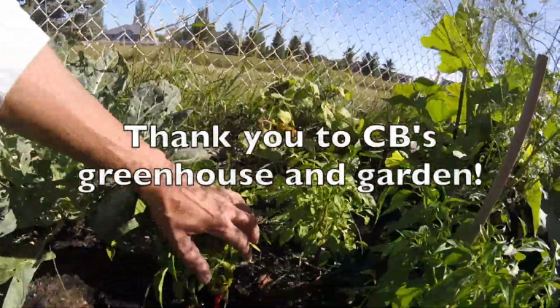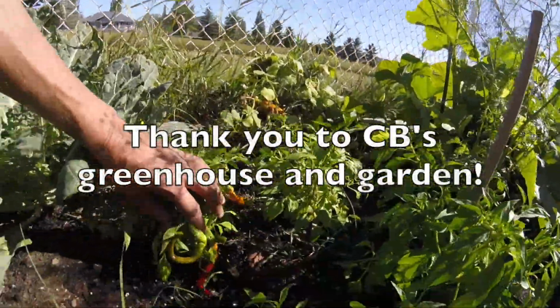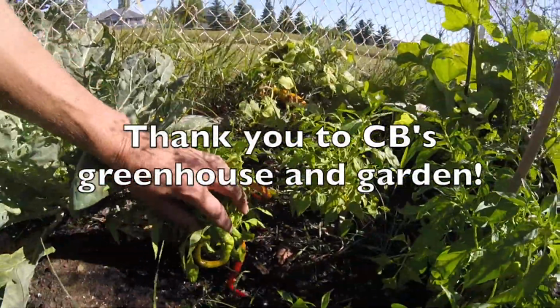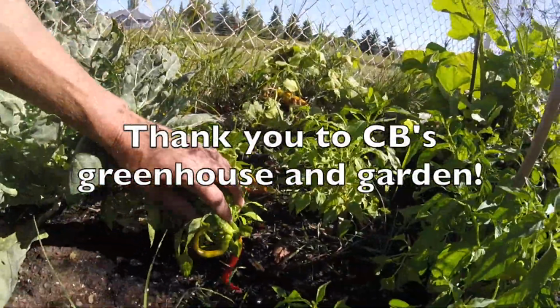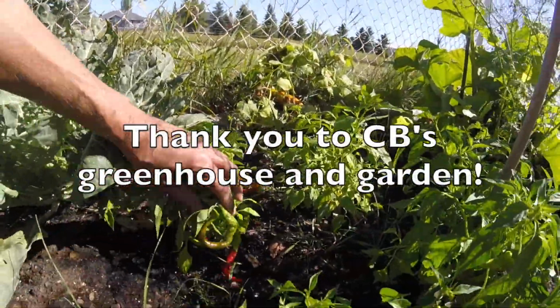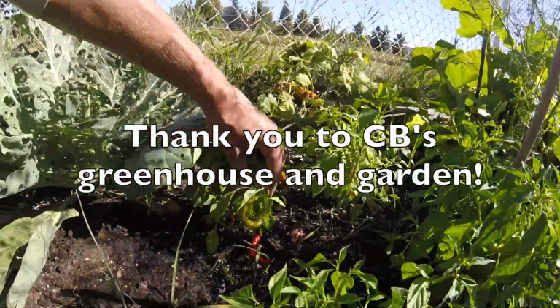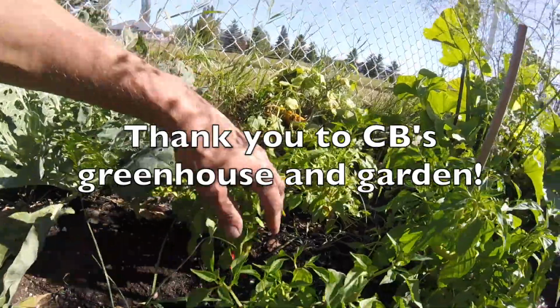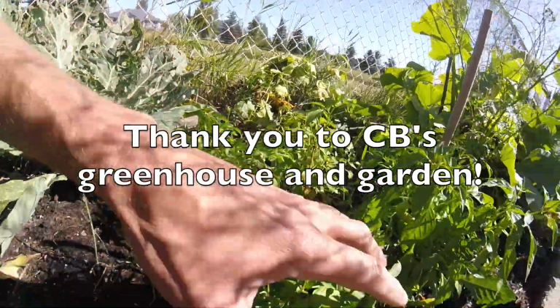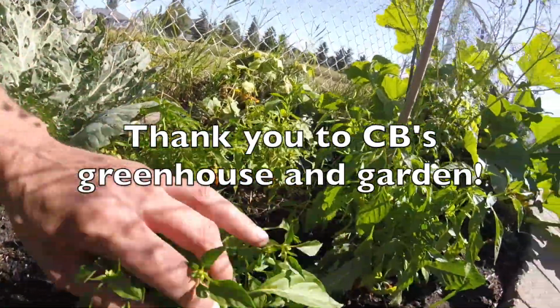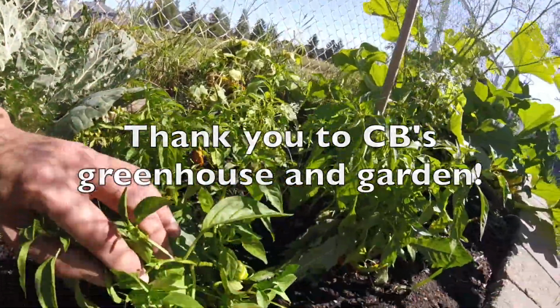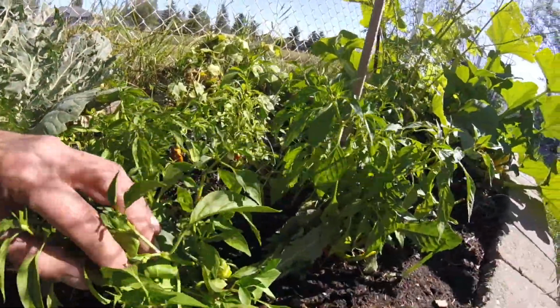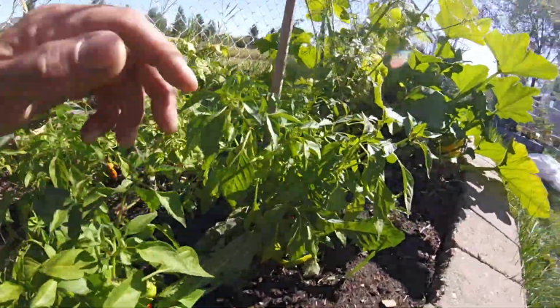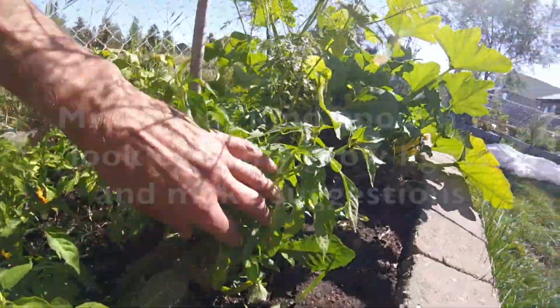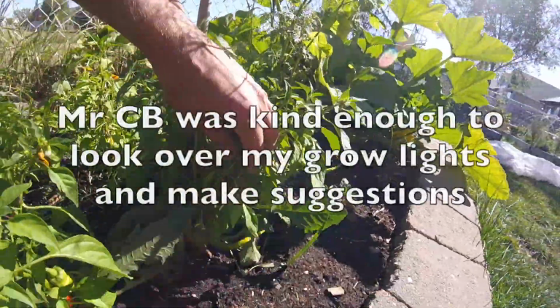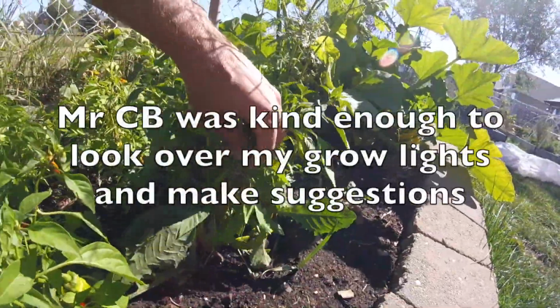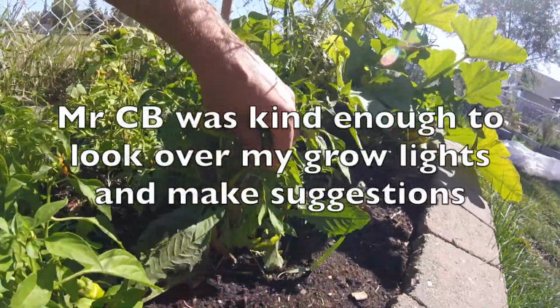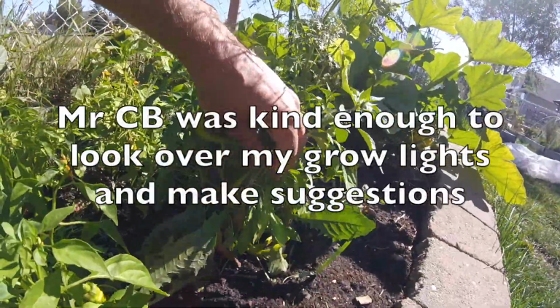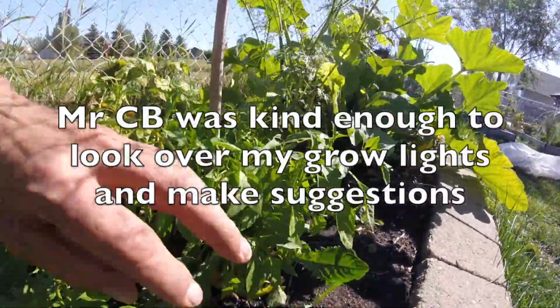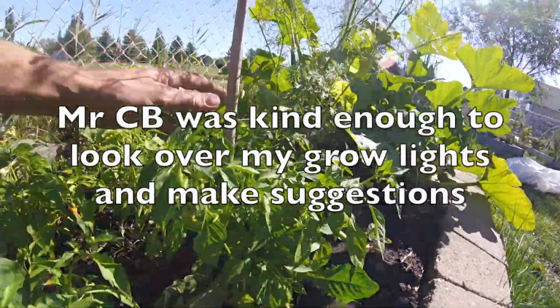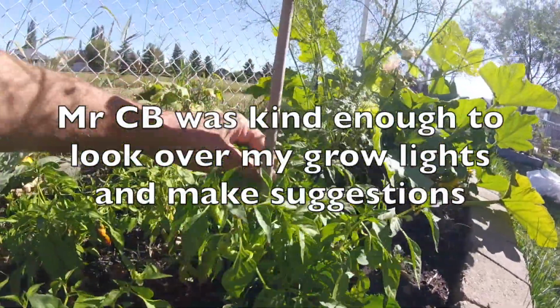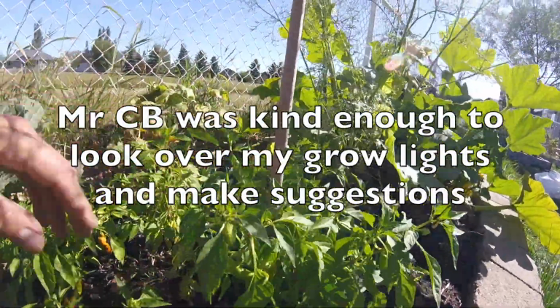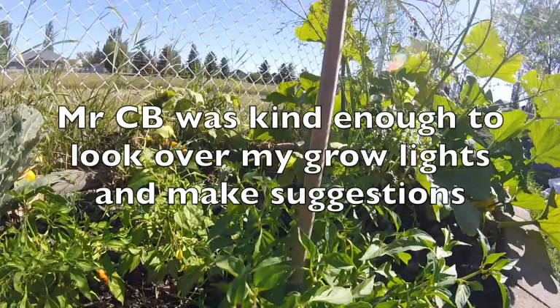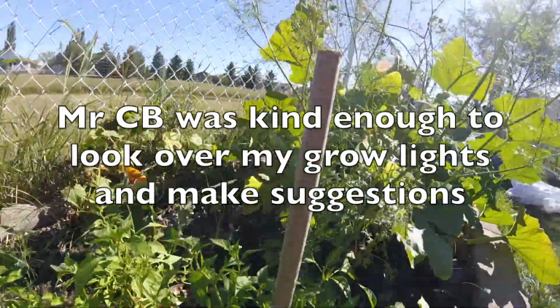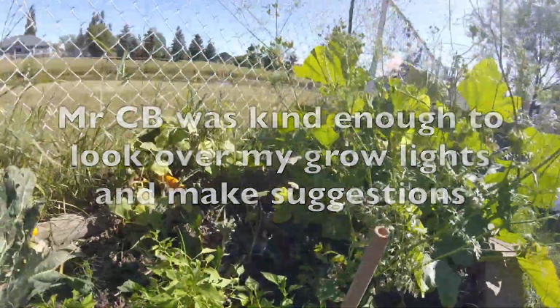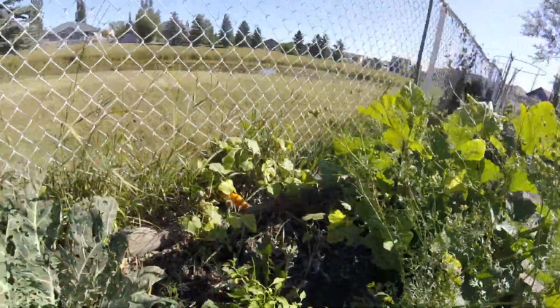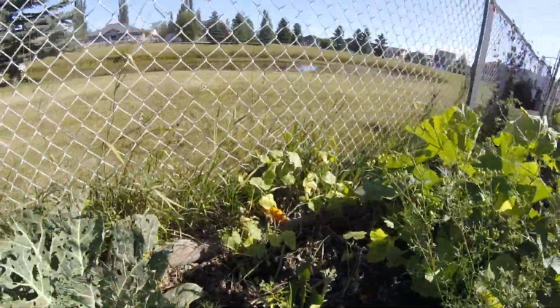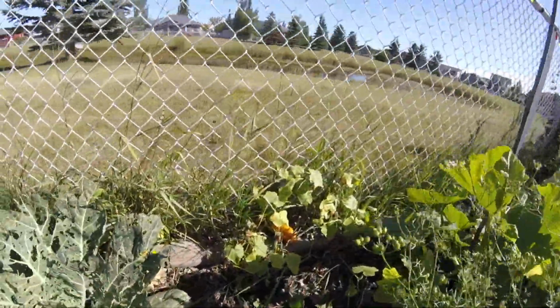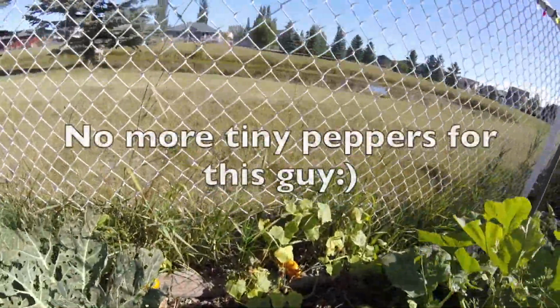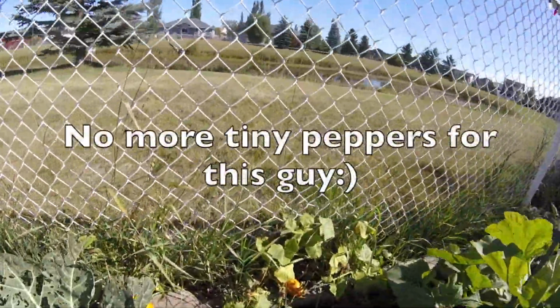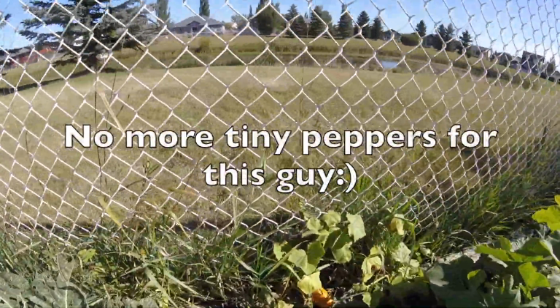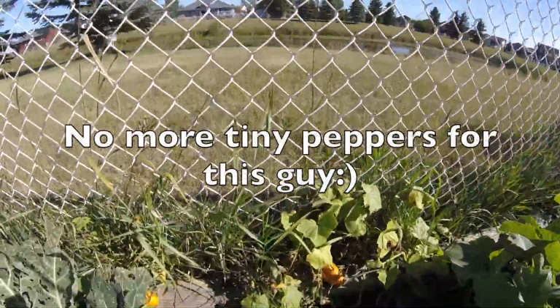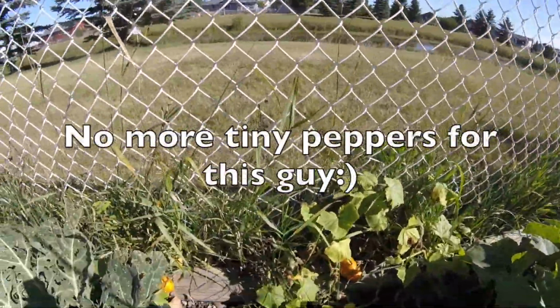The peppers — I'm actually pretty happy with the peppers. We had, well still have, quite a few of them, but at the same time they're certainly not very tall. Found these two little buggers hiding.